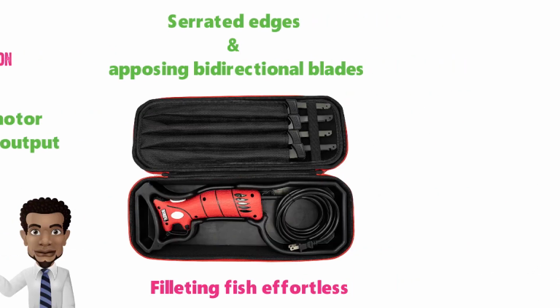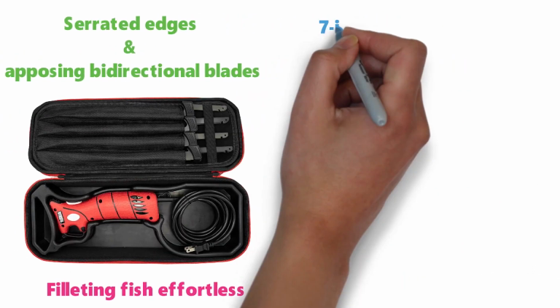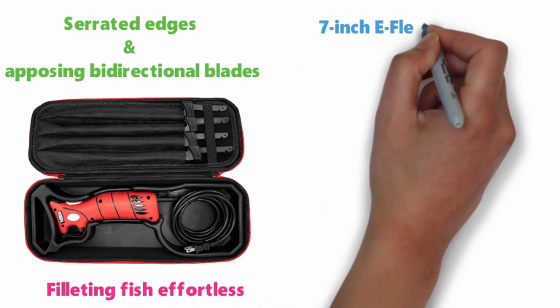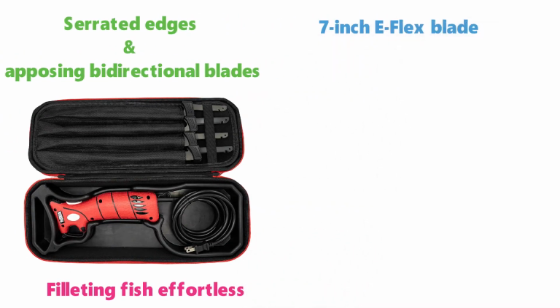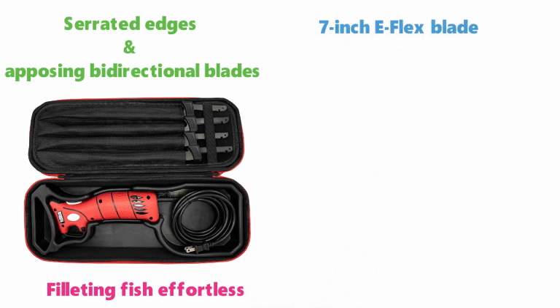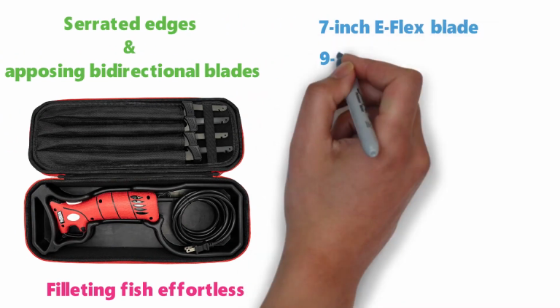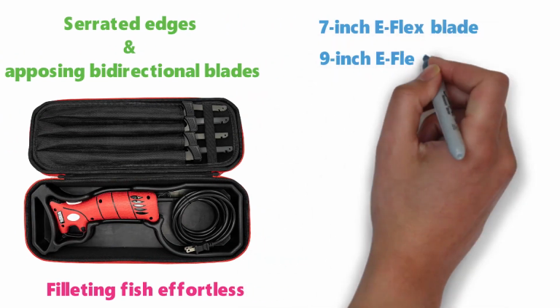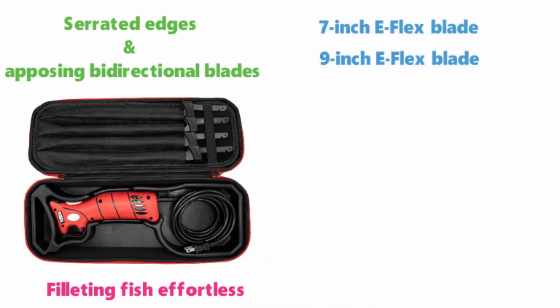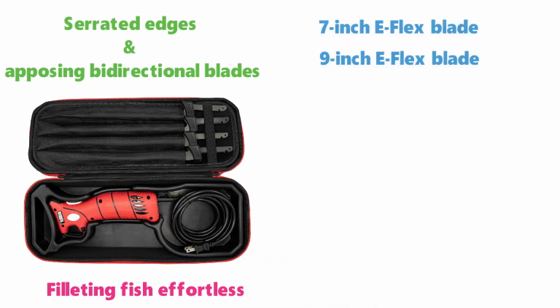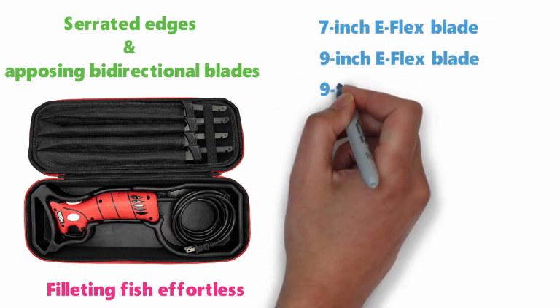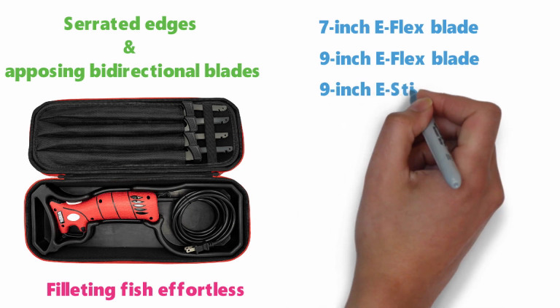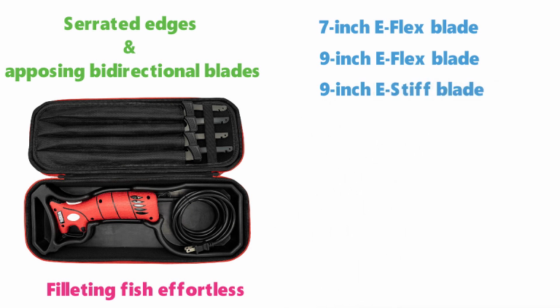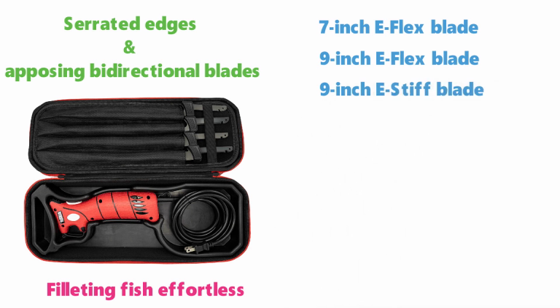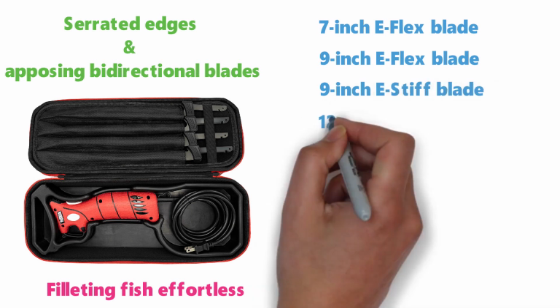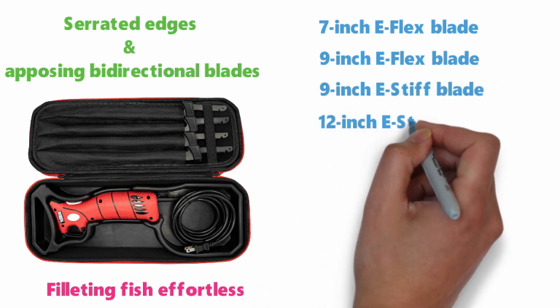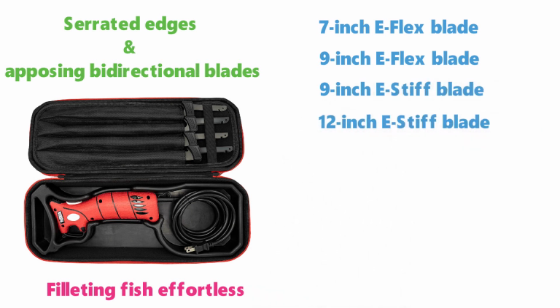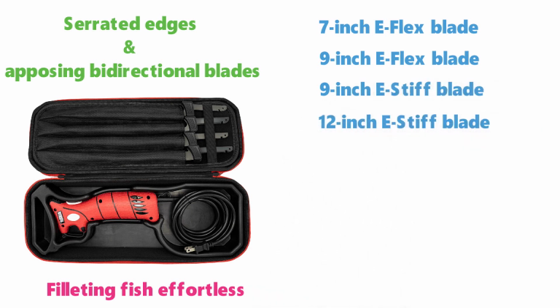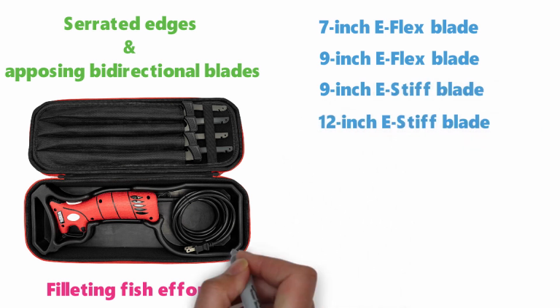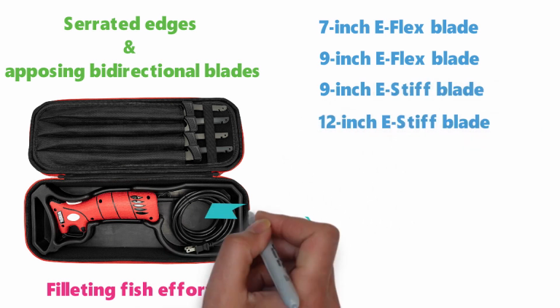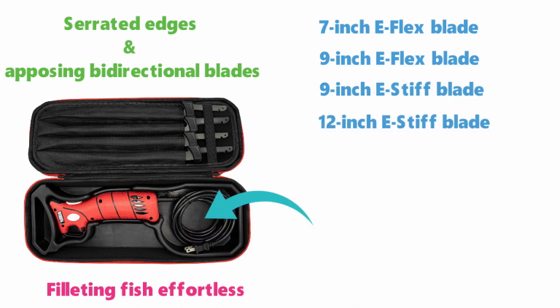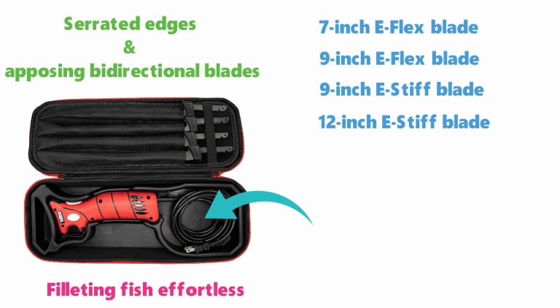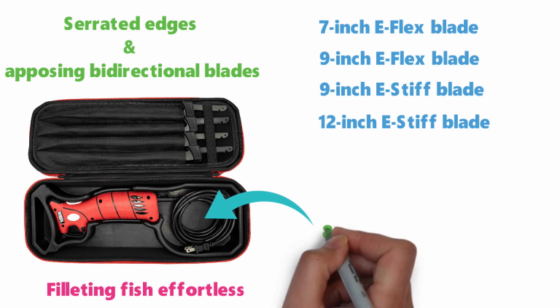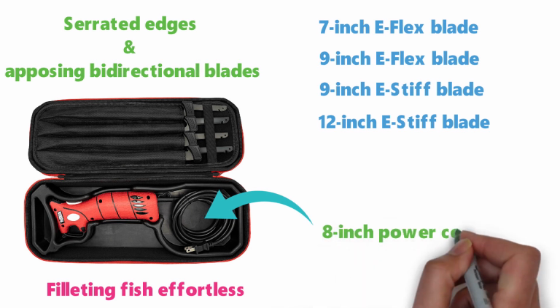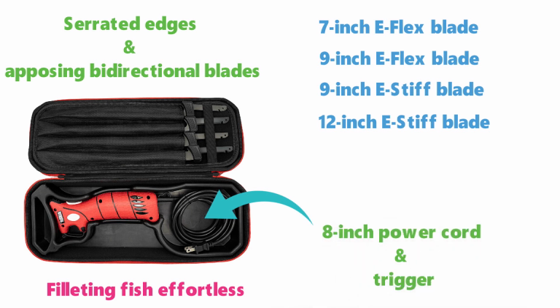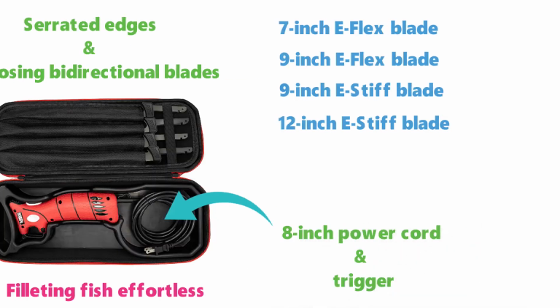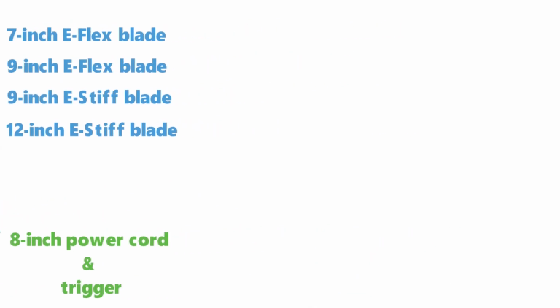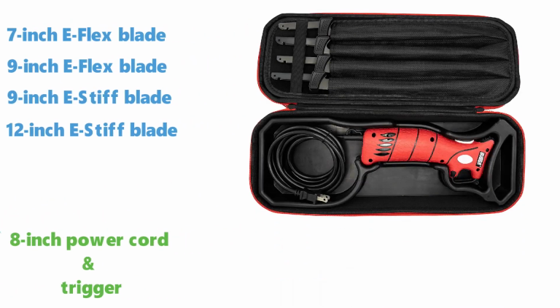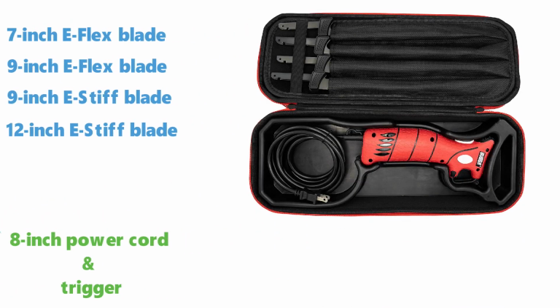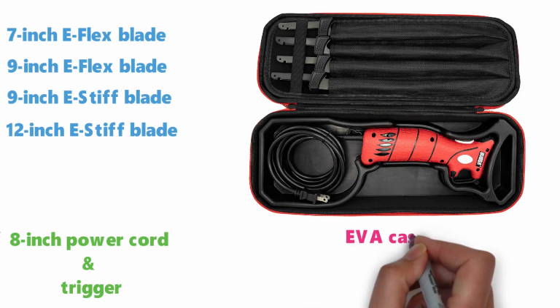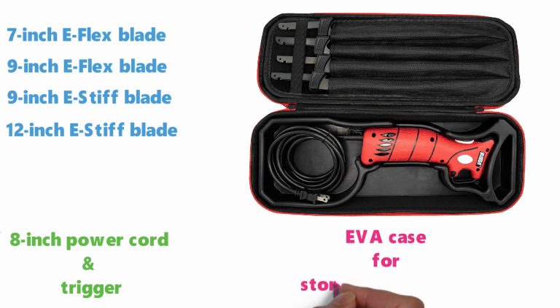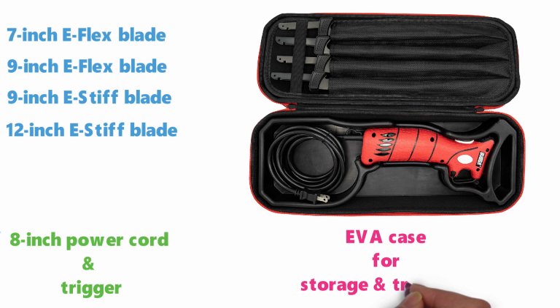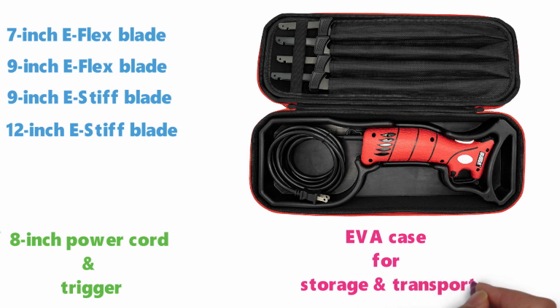The blades include a 7-inch E-Flex blade, a 9-inch E-Flex blade, a 9-inch E-Stiff blade, and a 12-inch E-Stiff blade. The Bubba electric fillet knife is fitted with a long 8-inch power cord and a trigger. It comes with a premium EVA case for storage and transport.